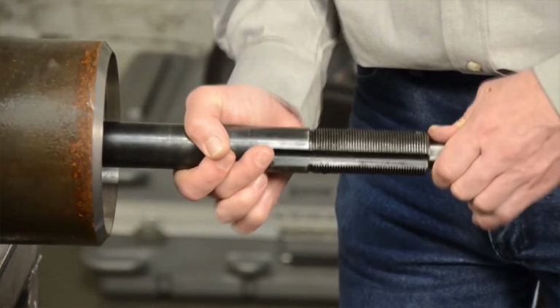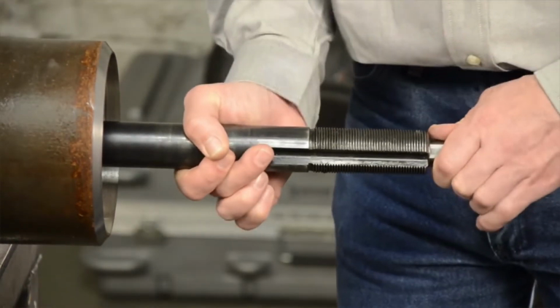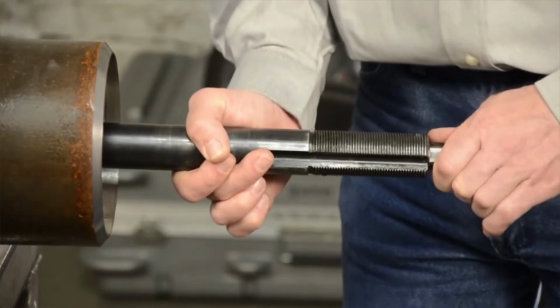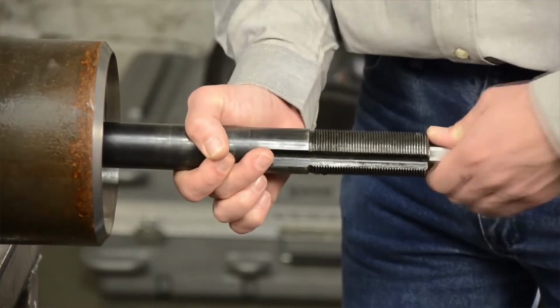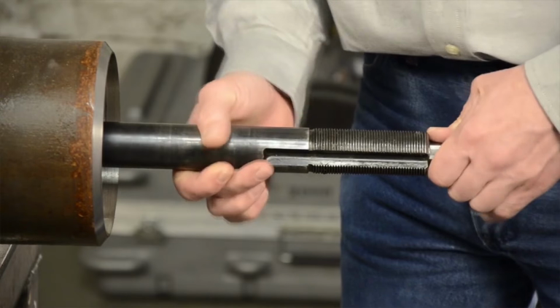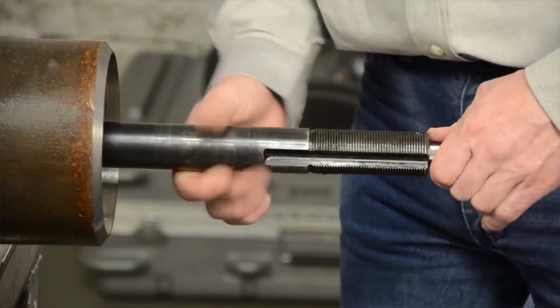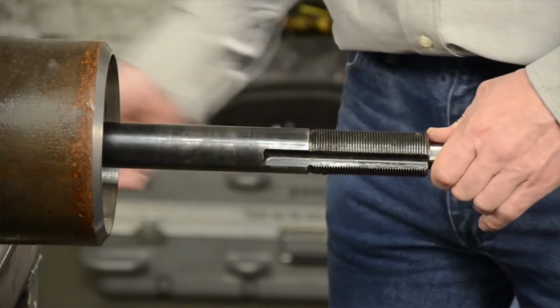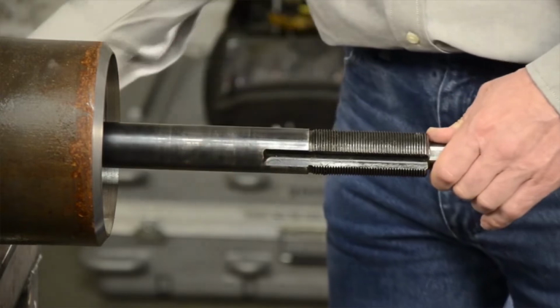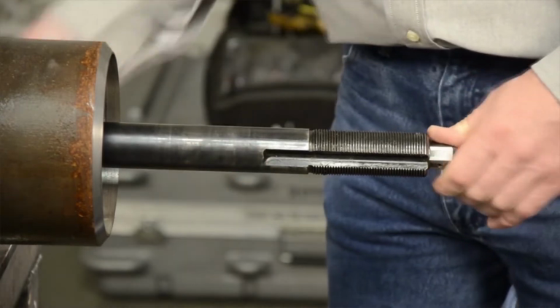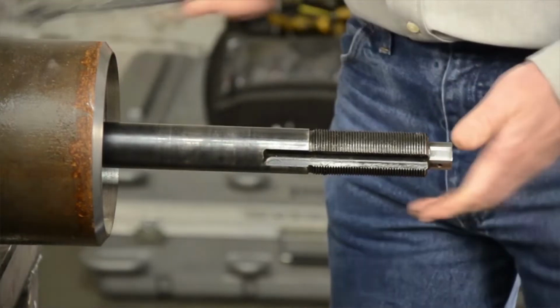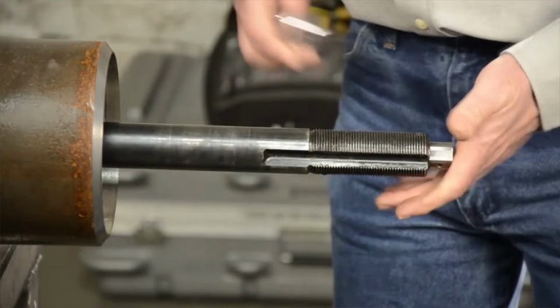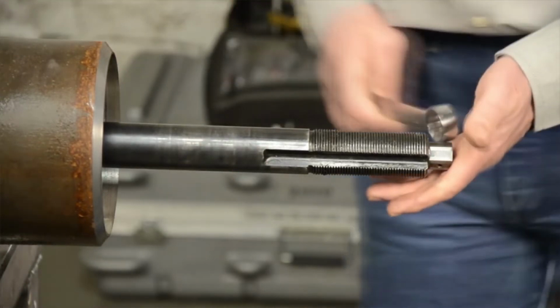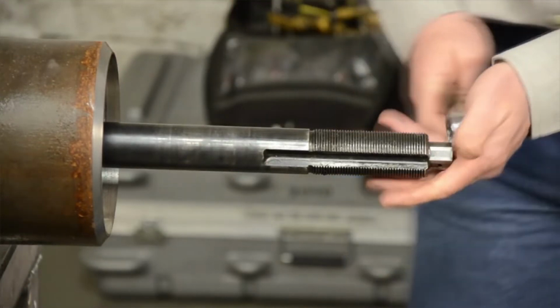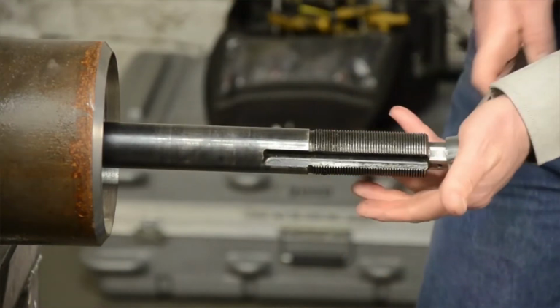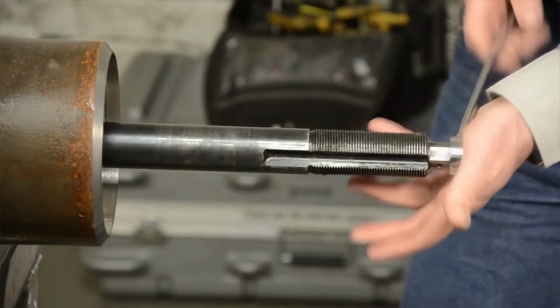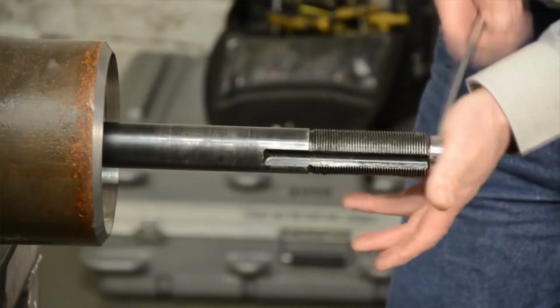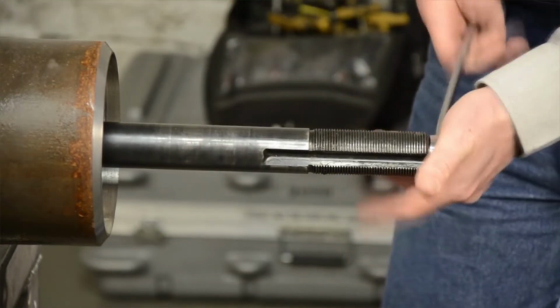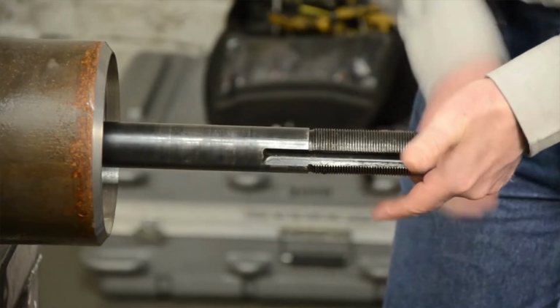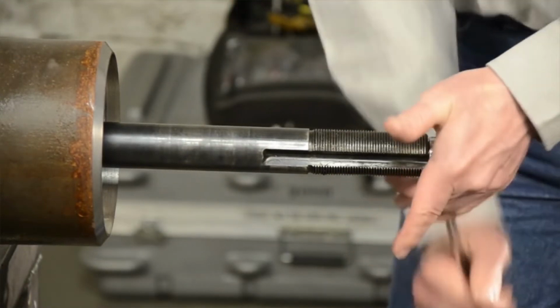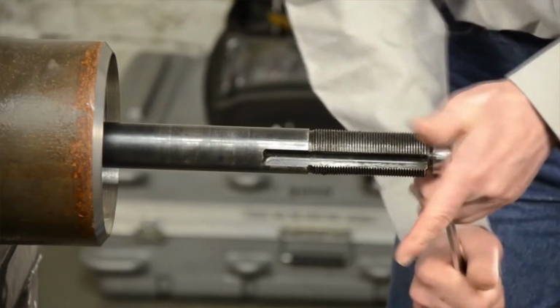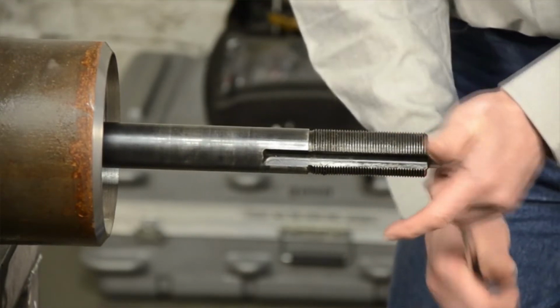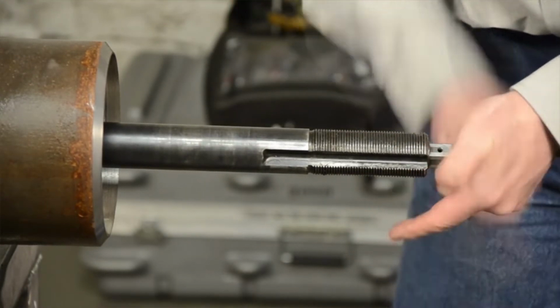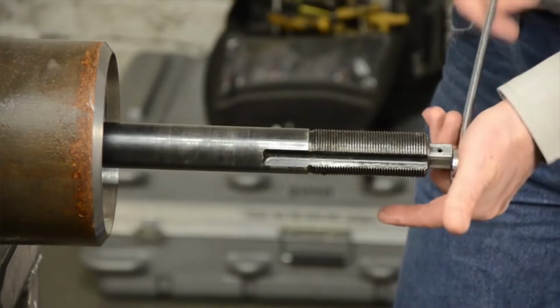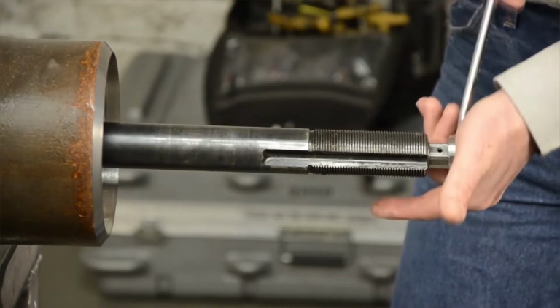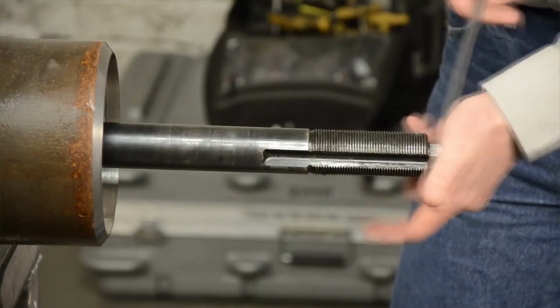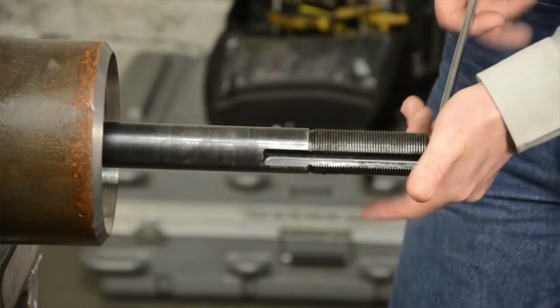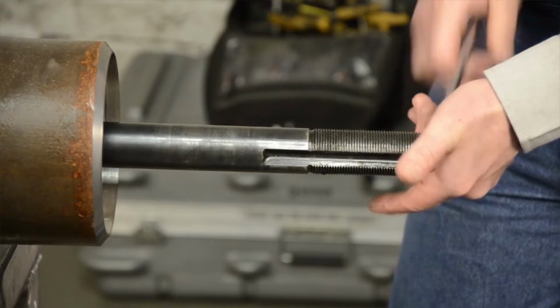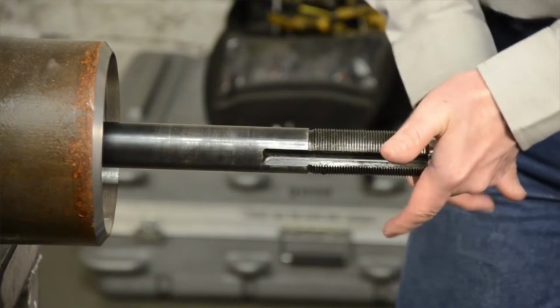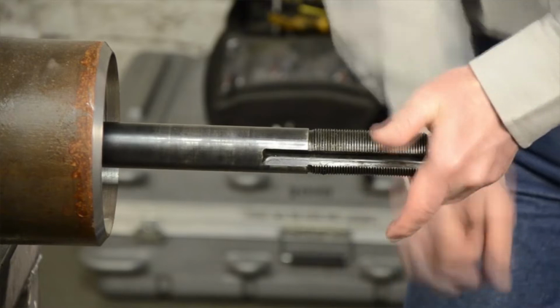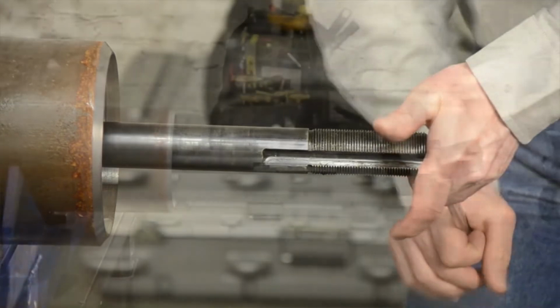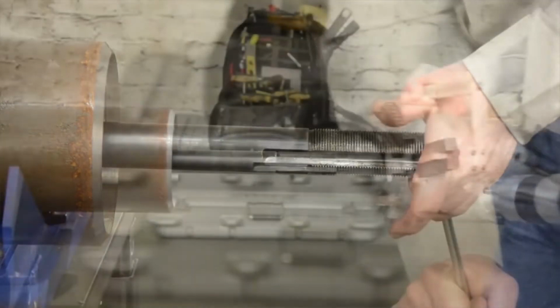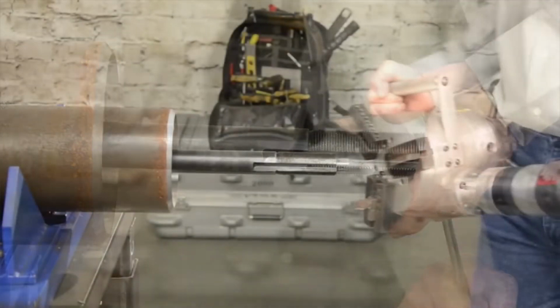With this self-centering mounting method, the mandrel accepts all of the operating torque of the machine, producing secure grip for precision cutting results.